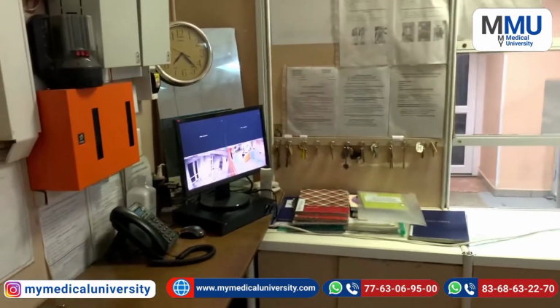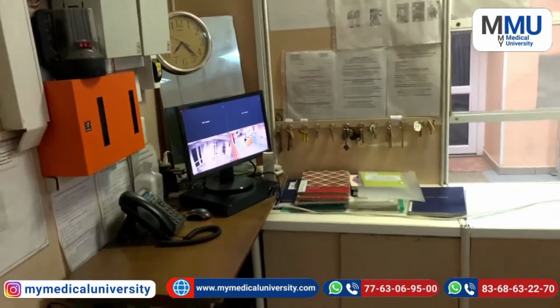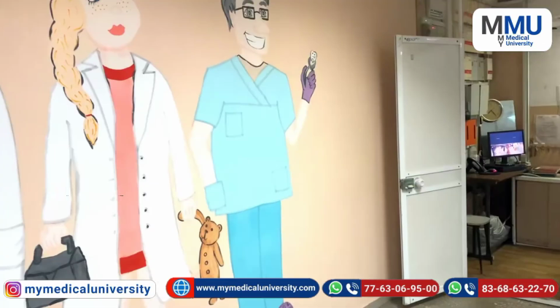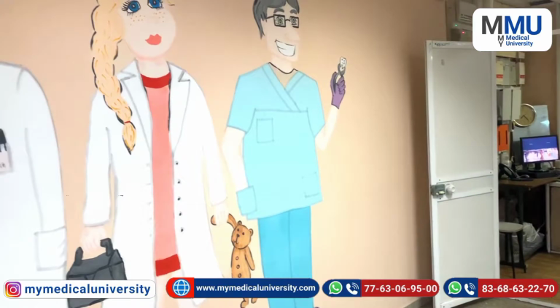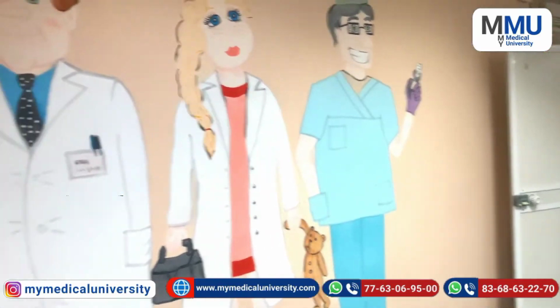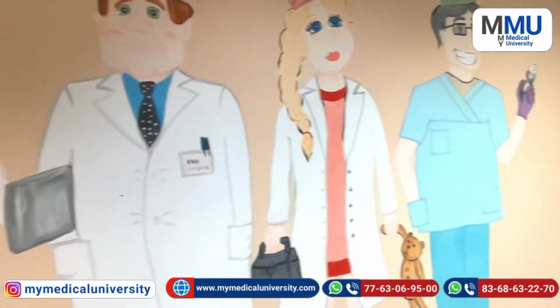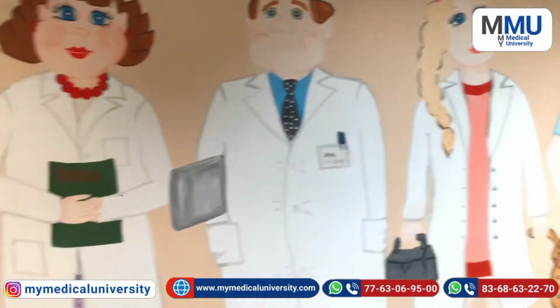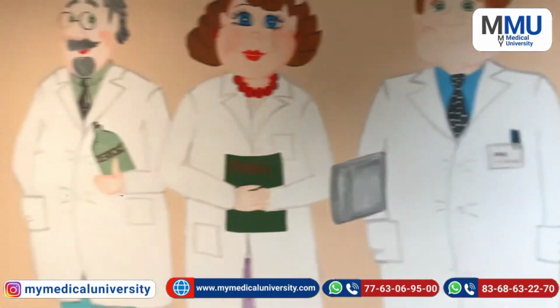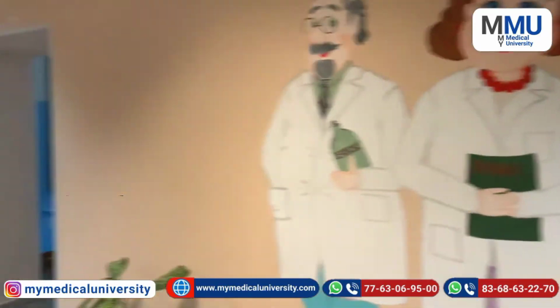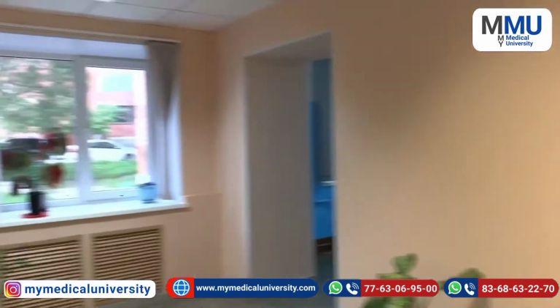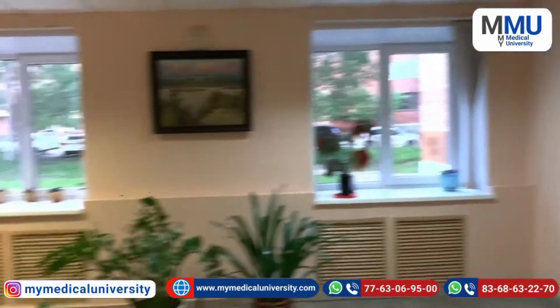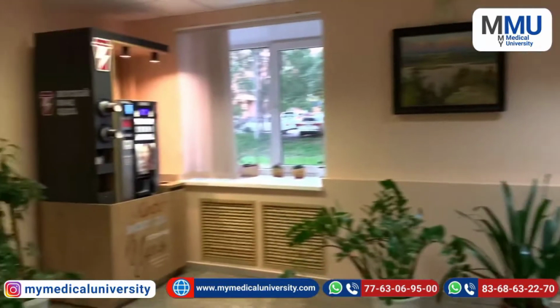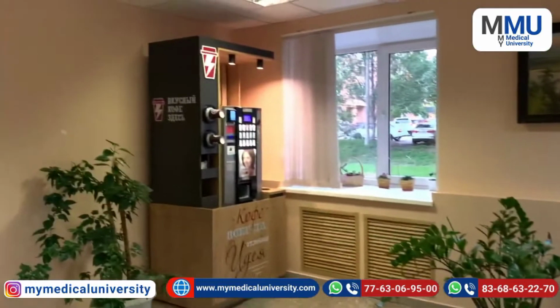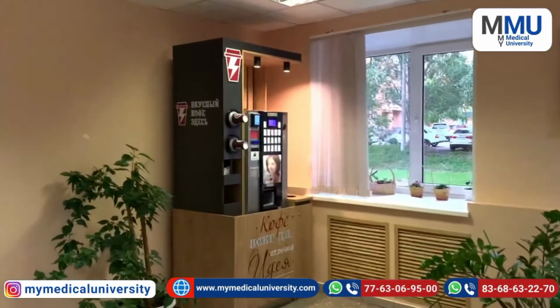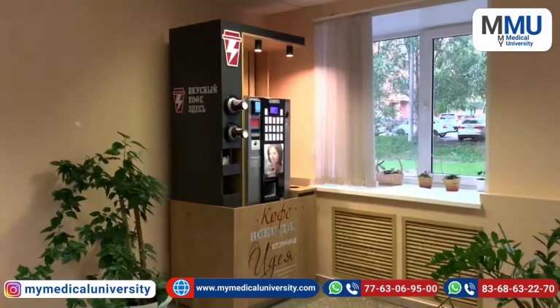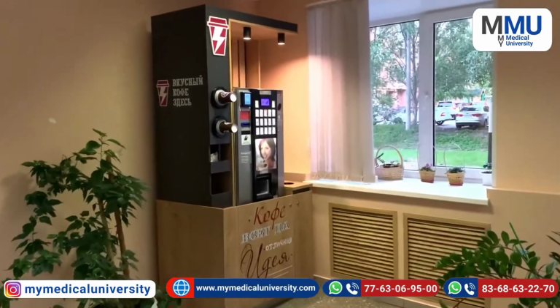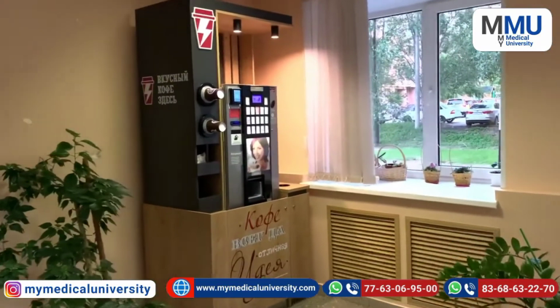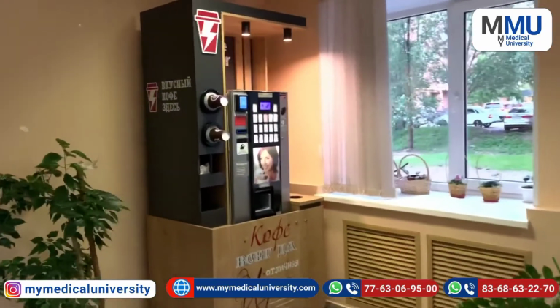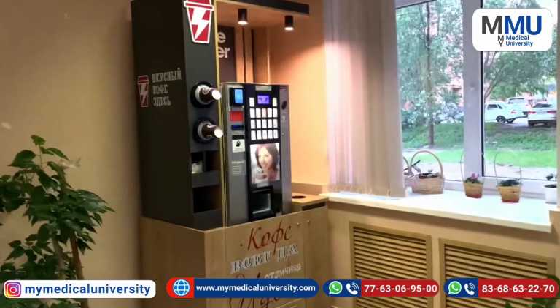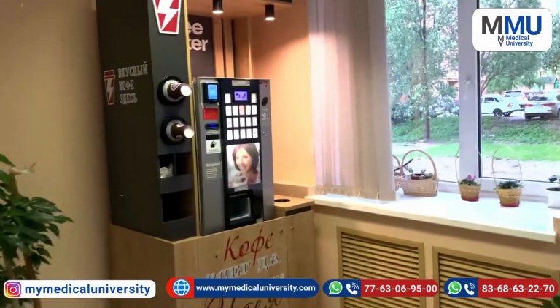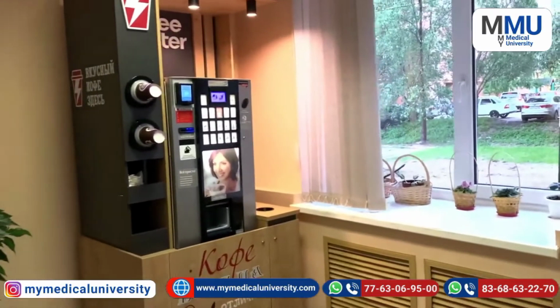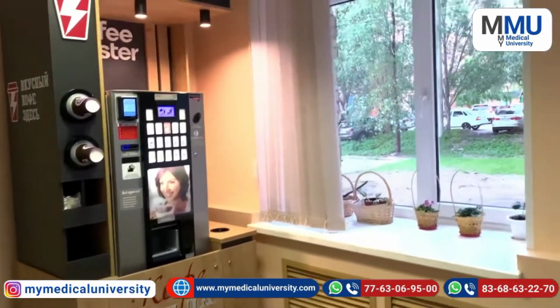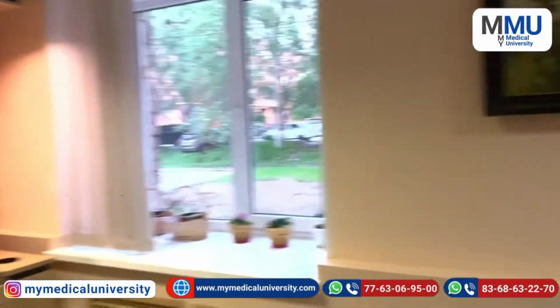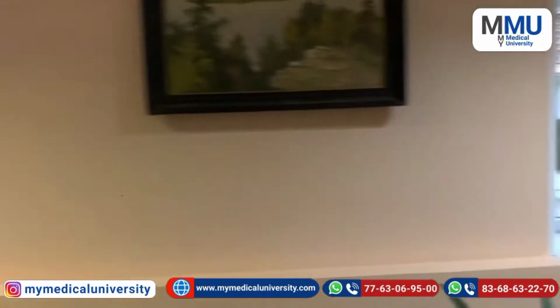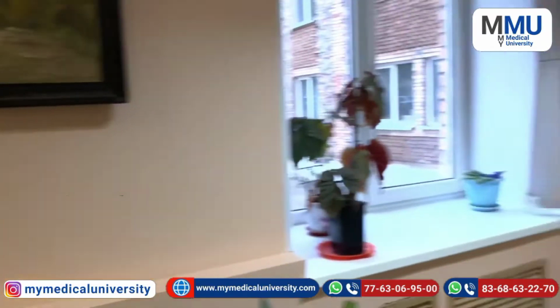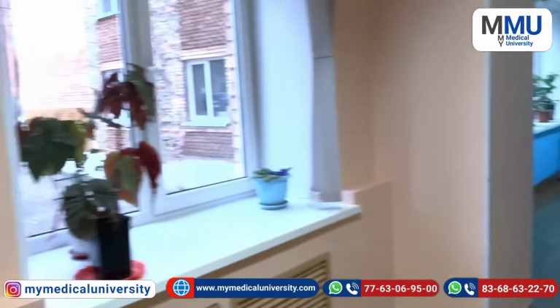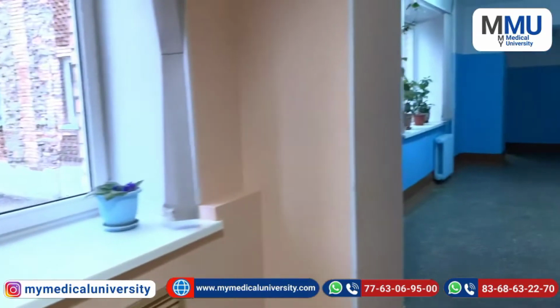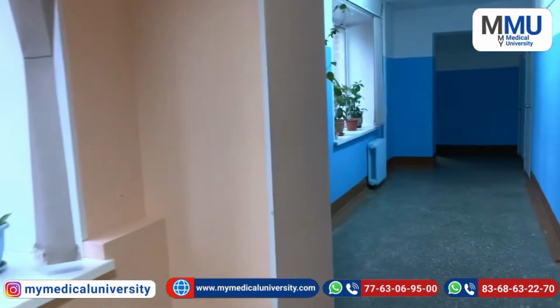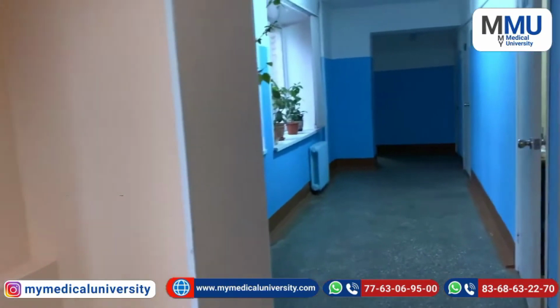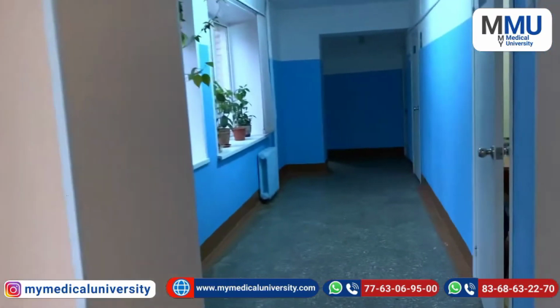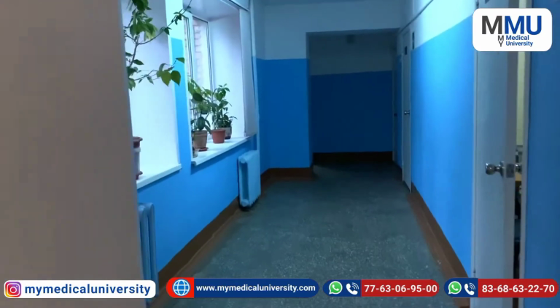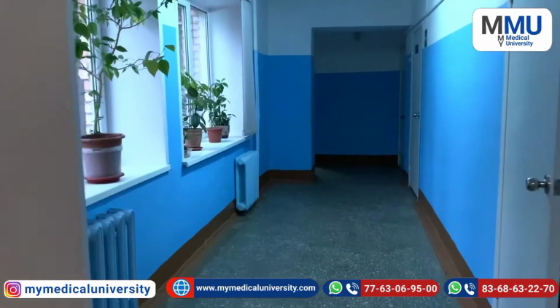This is the first floor. You can see here there is a coffee area where you can buy coffee. I am staying on the fourth floor.